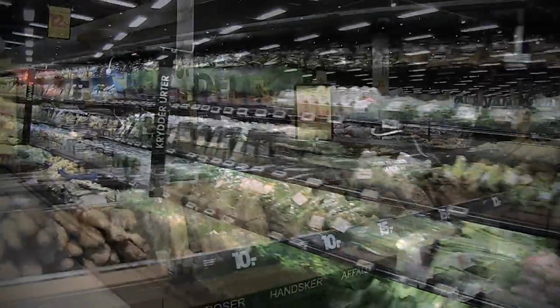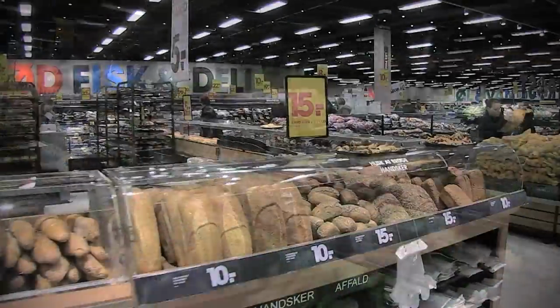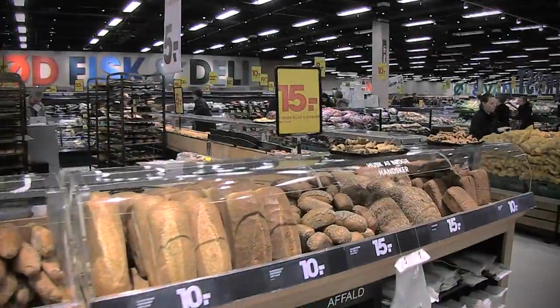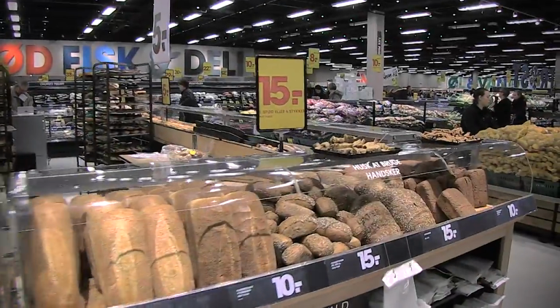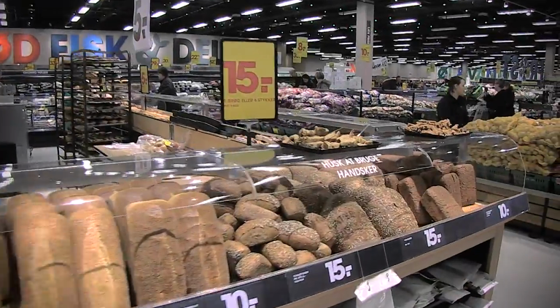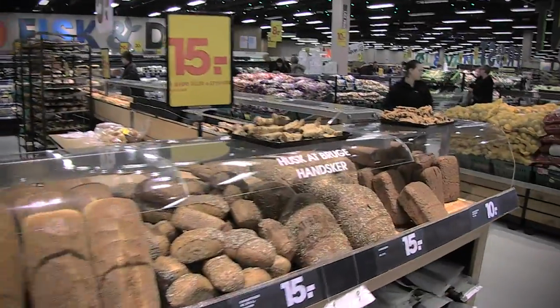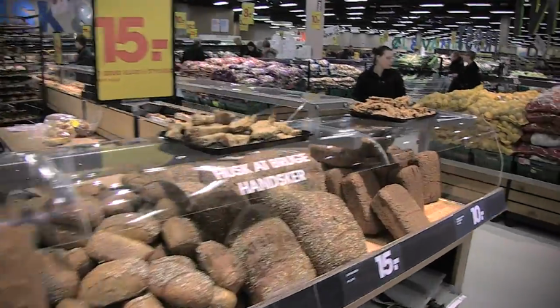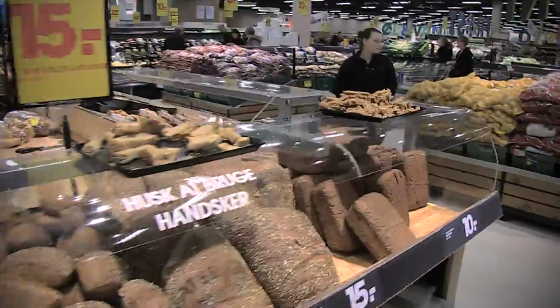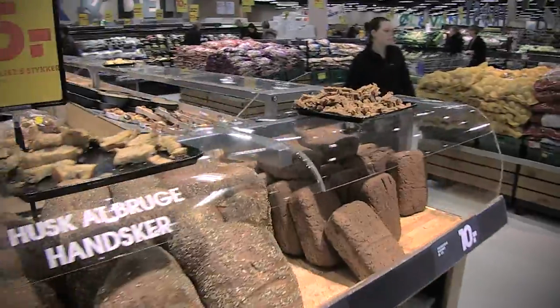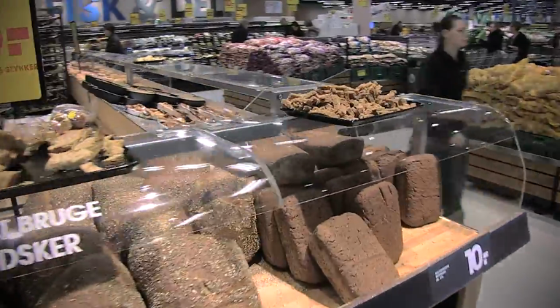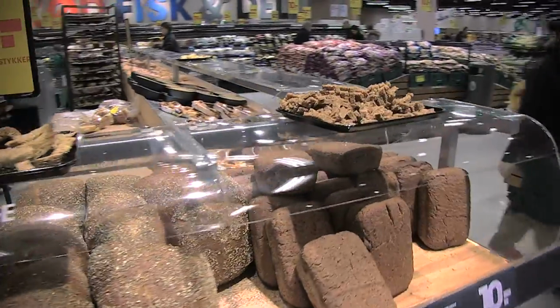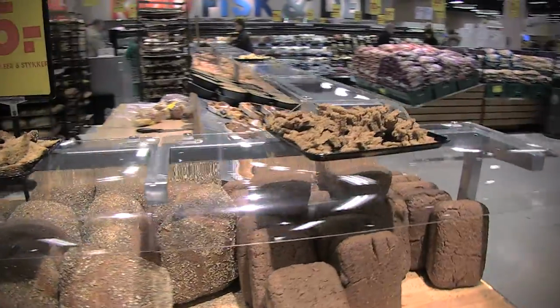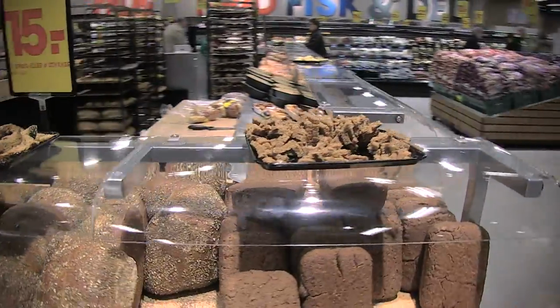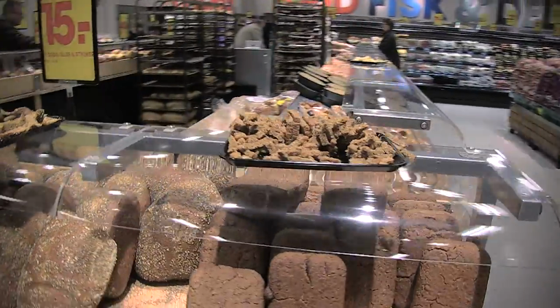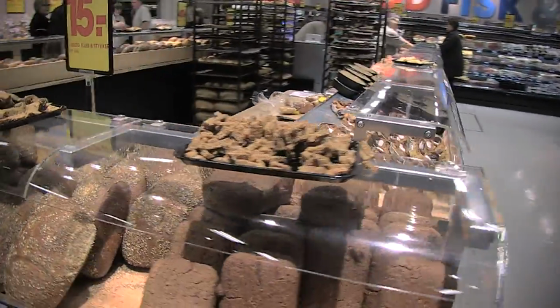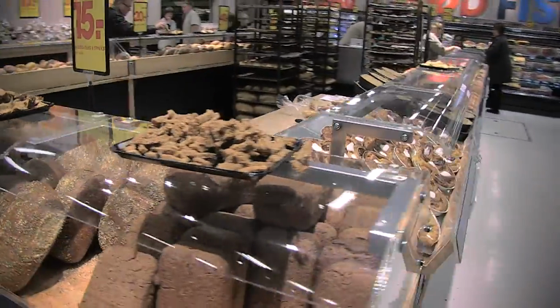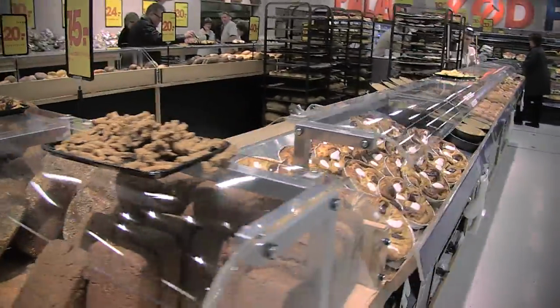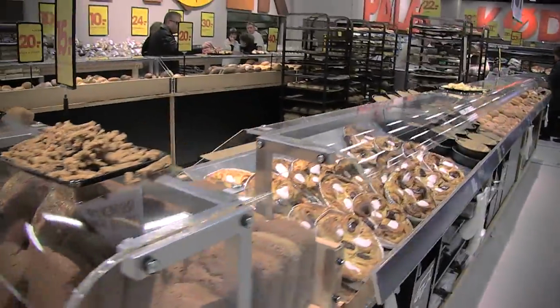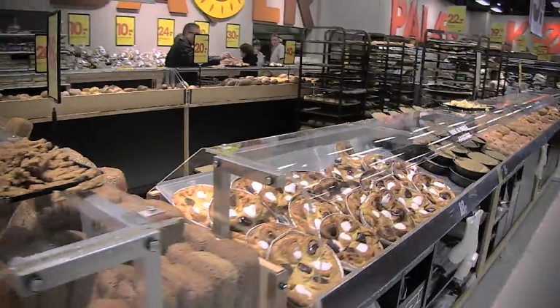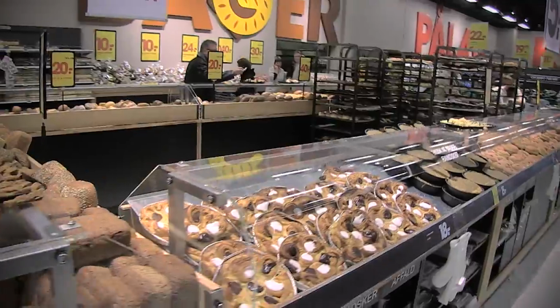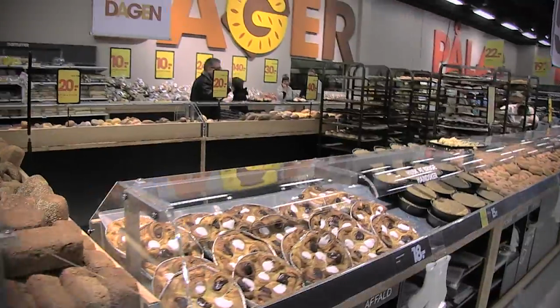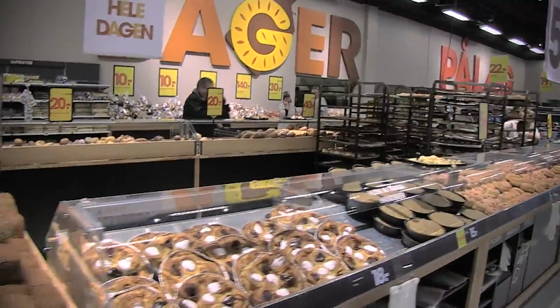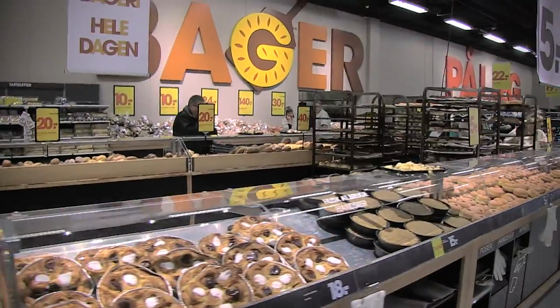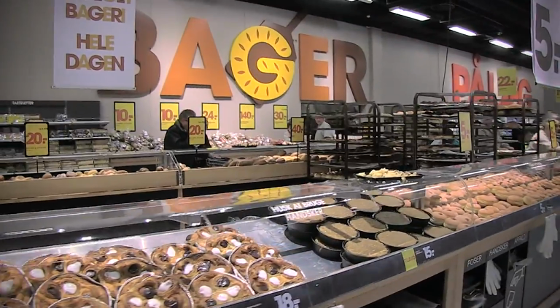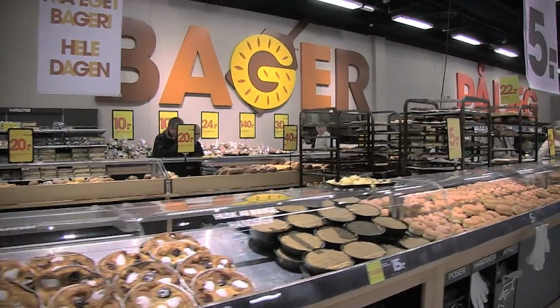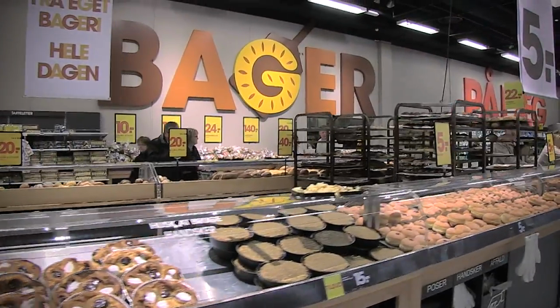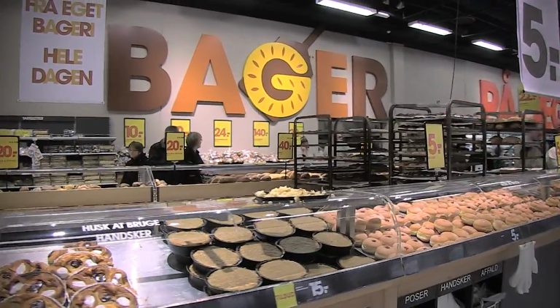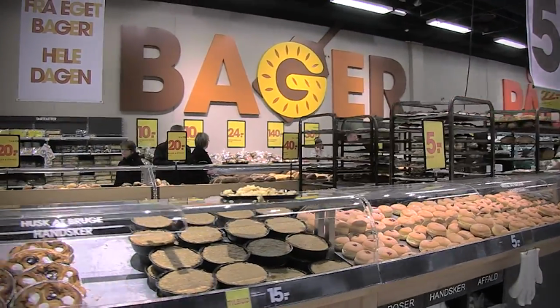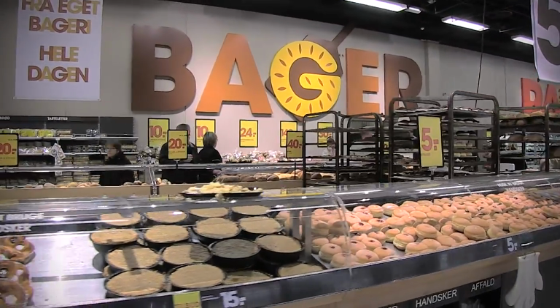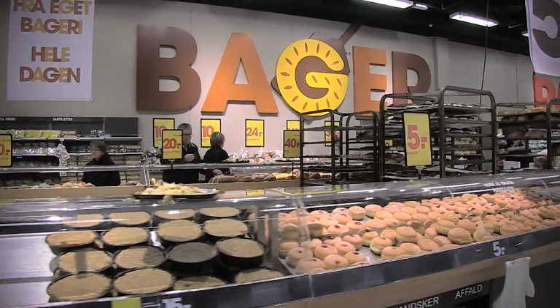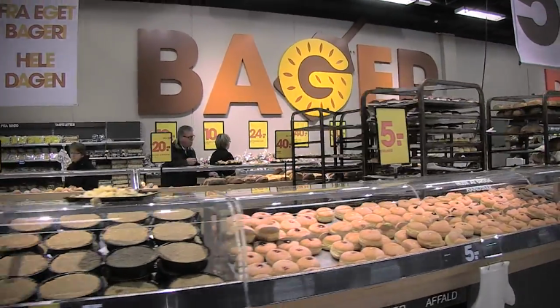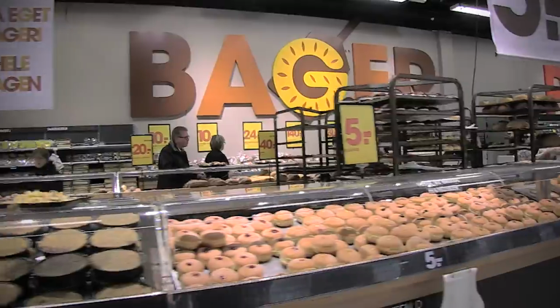To highlight the bakery, a fixture has been made so bread can be displayed almost right from the oven, while it still sends out the nice smell of freshly baked bread. It is refilled with new freshly baked bread several times a day.